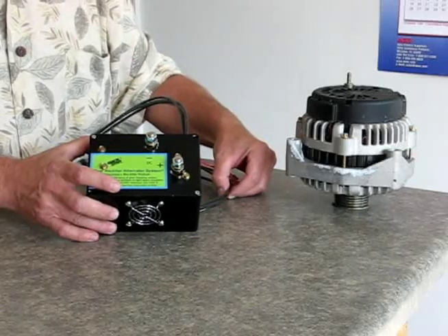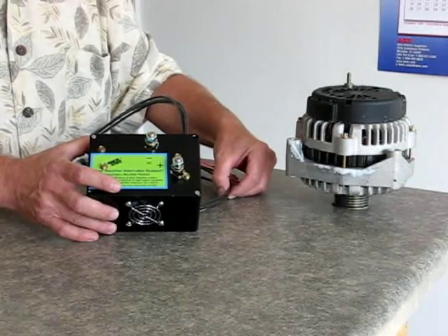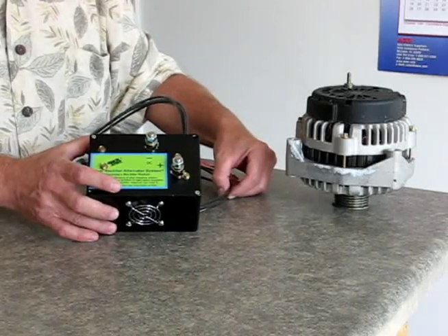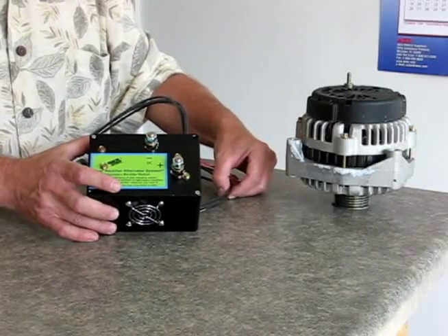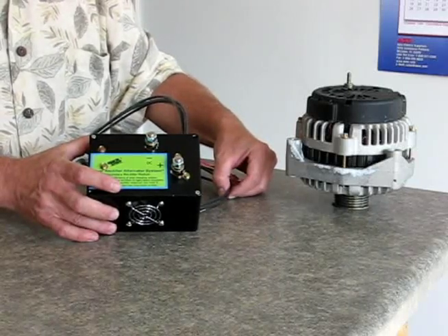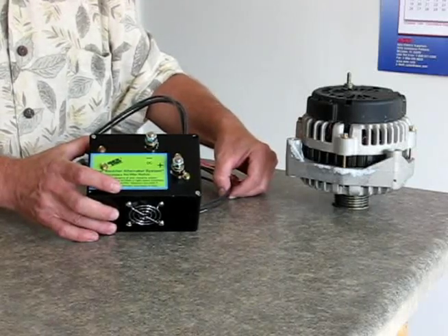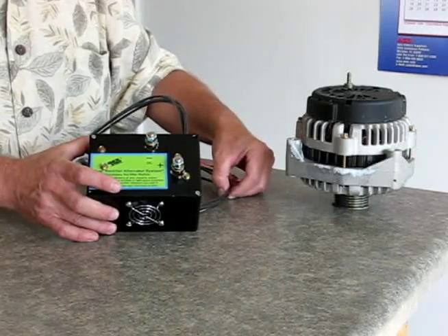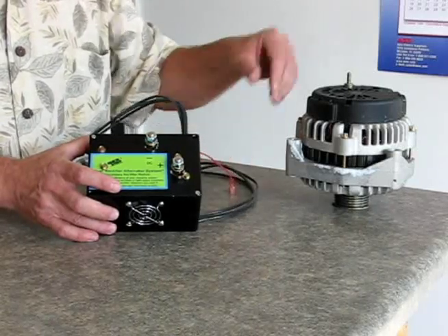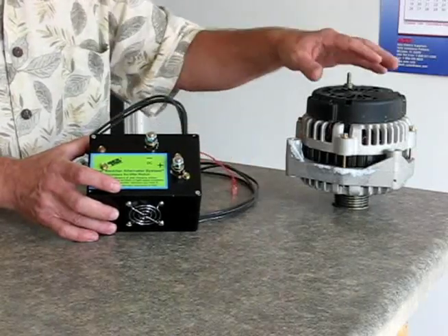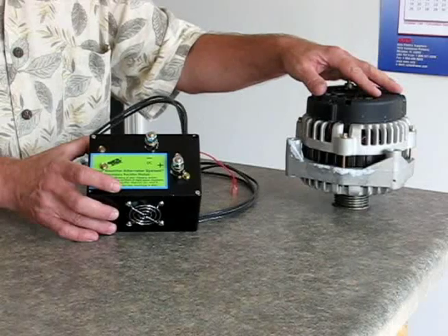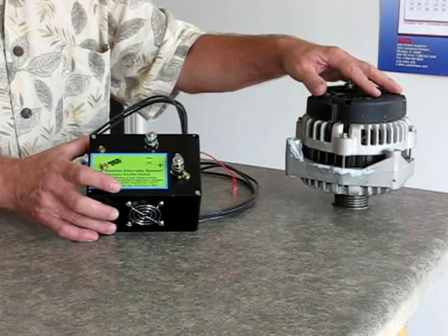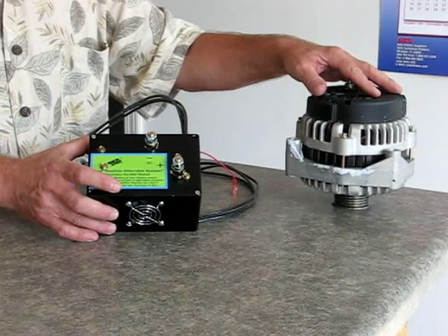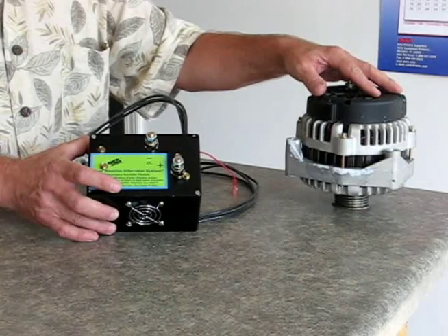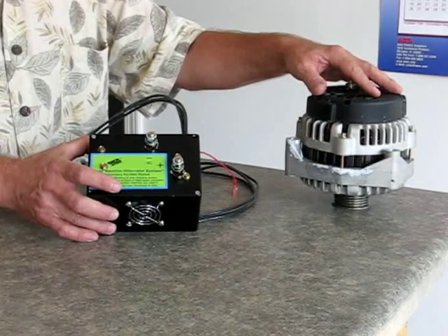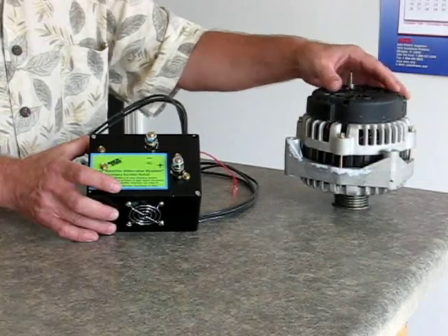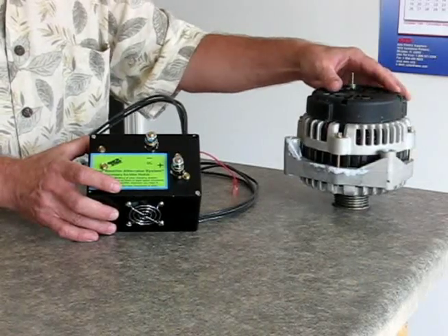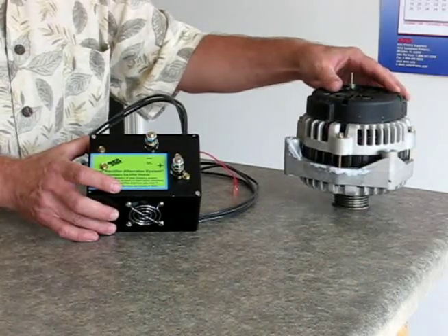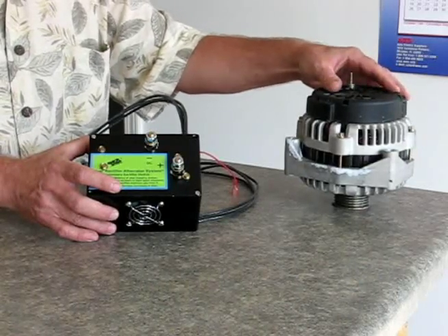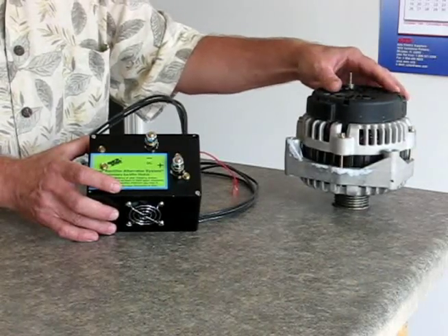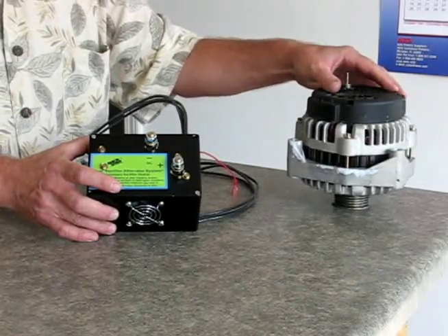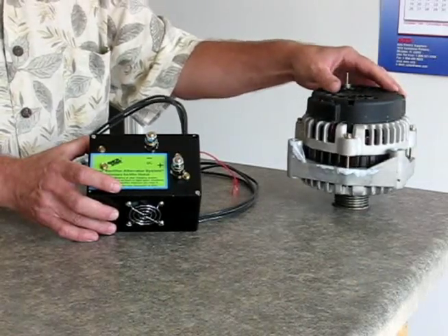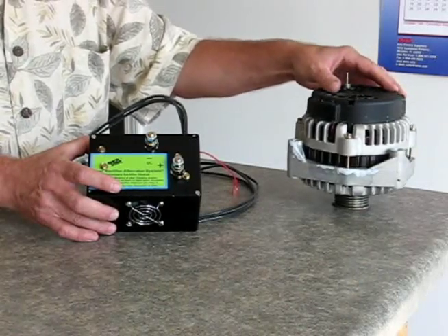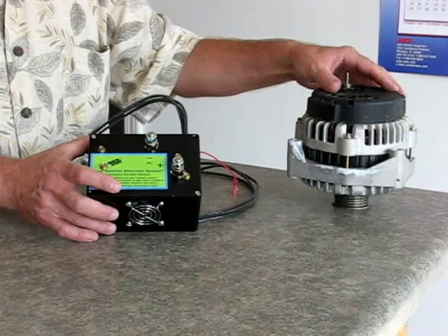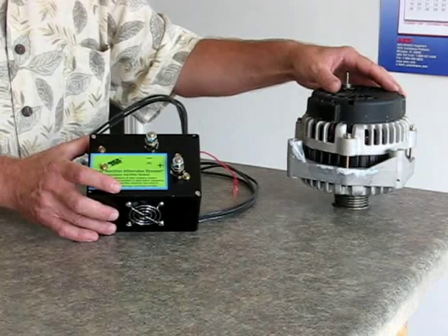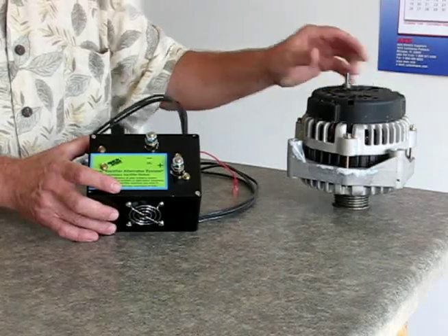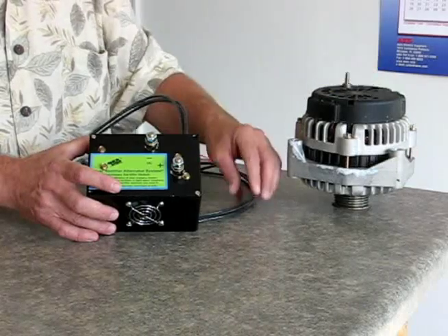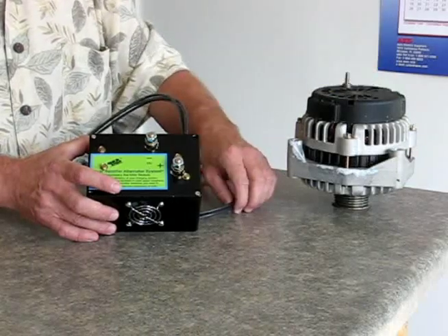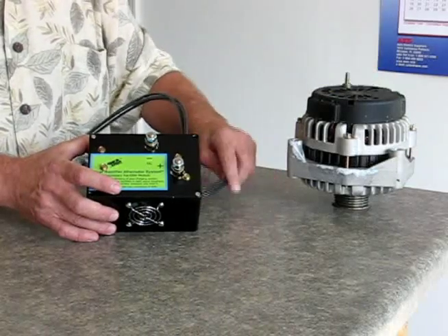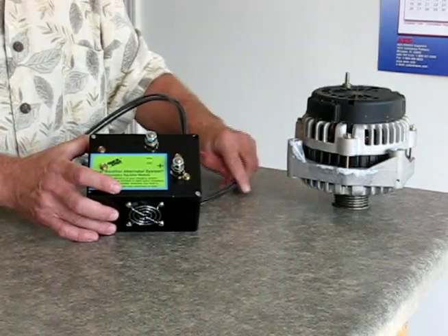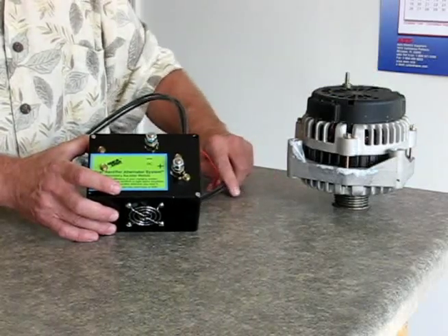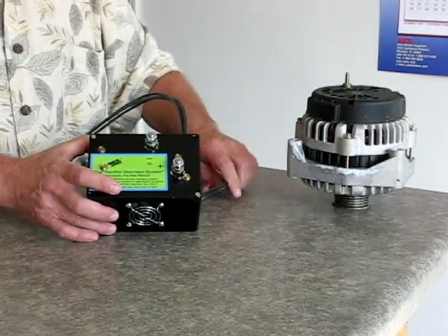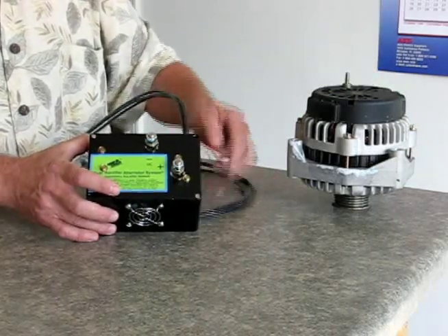I'm going to show you how easy it is to connect it to a GM-based alternator. This alternator is an AD244 series alternator, commonly on Suburbans and that type of thing — GM vehicles. I've sped things up a little bit, but you're going to see how easy it is.